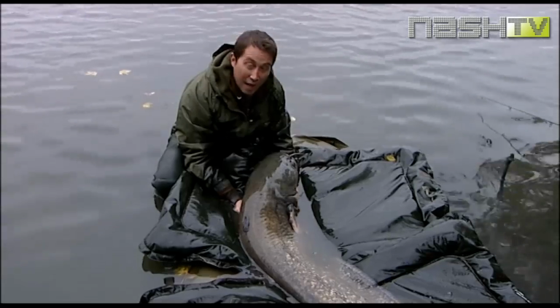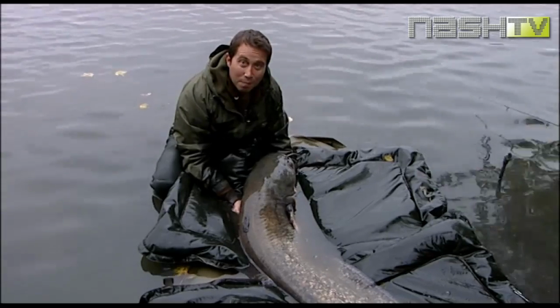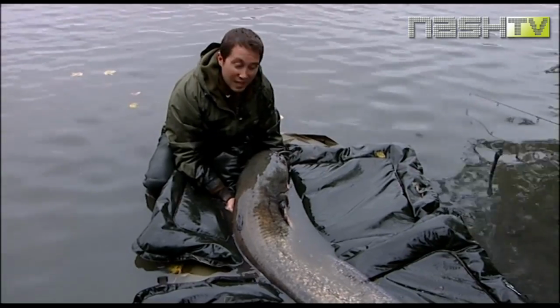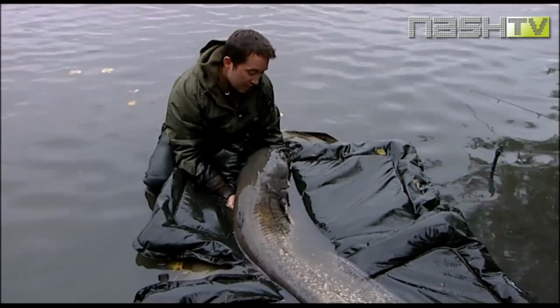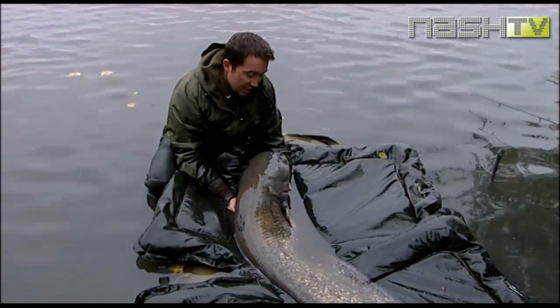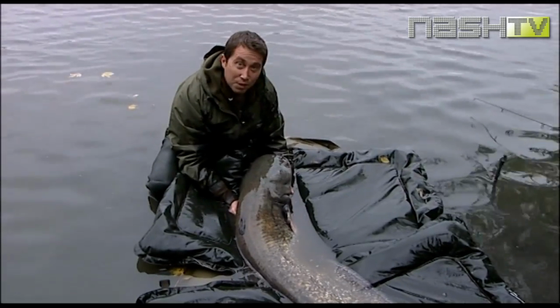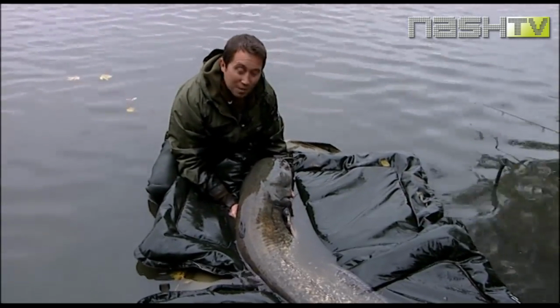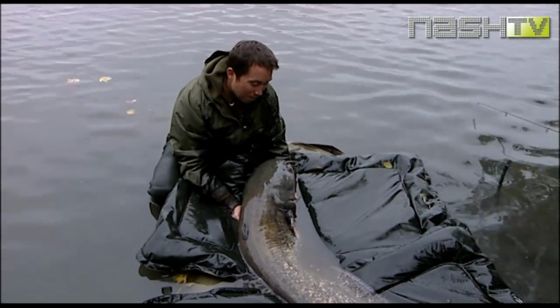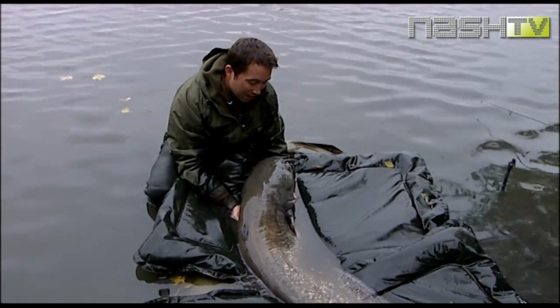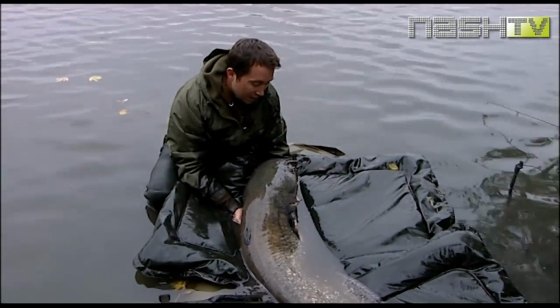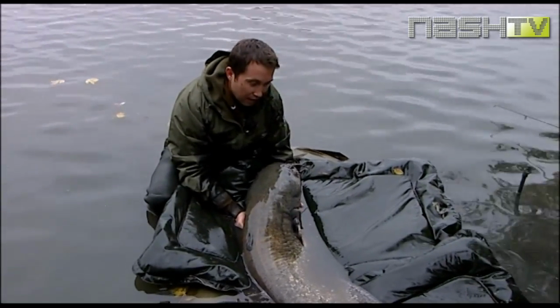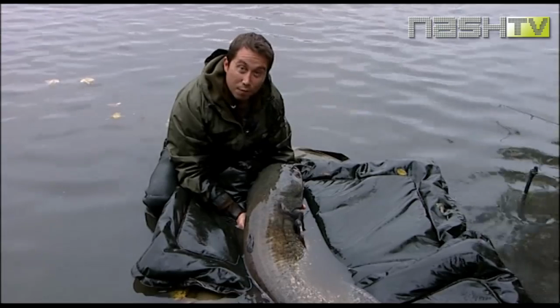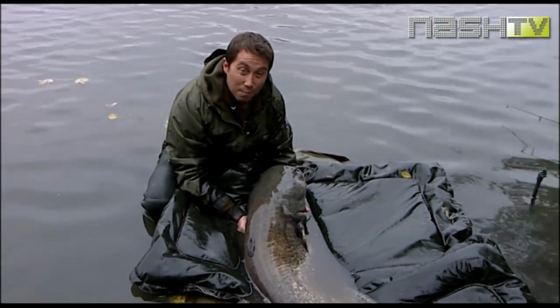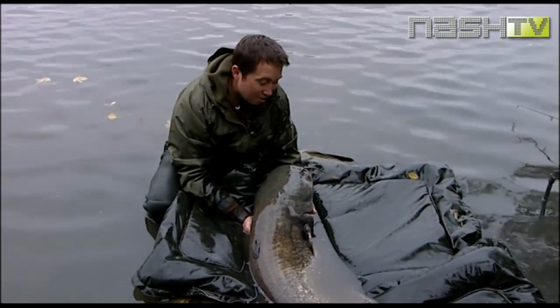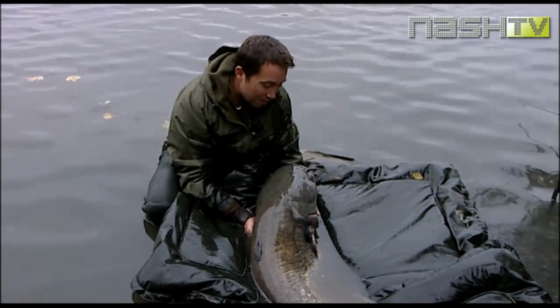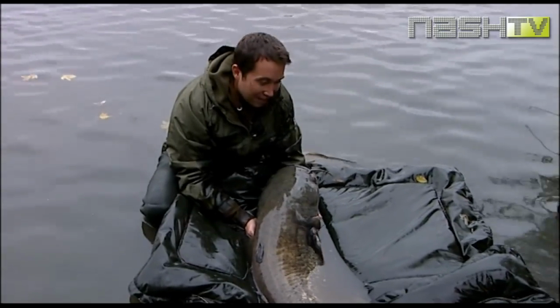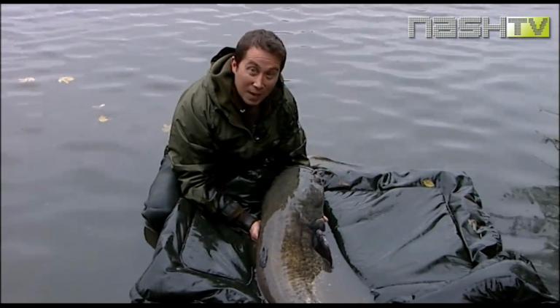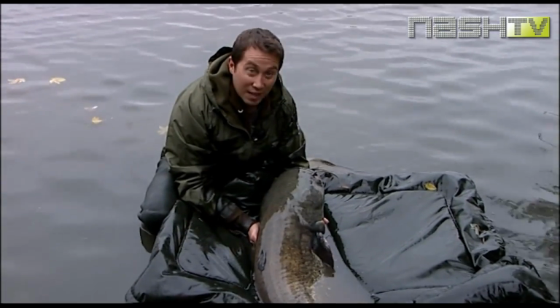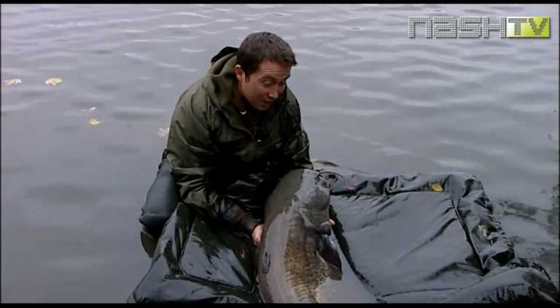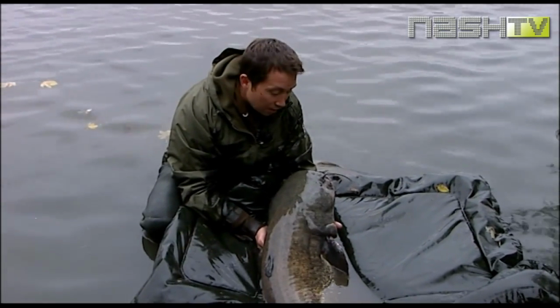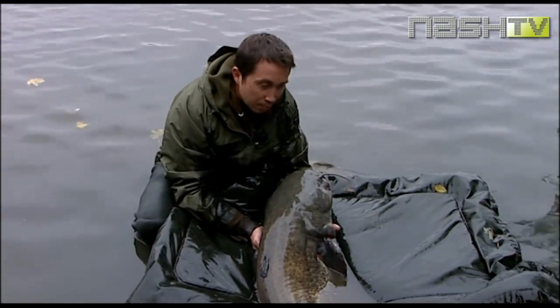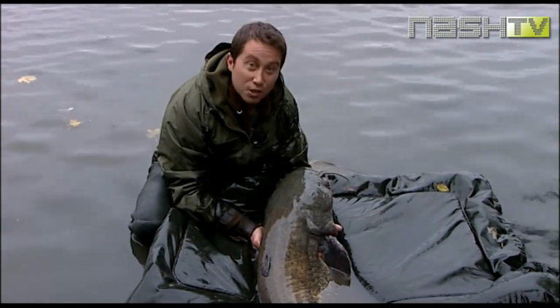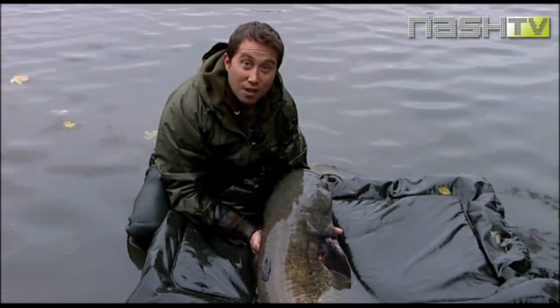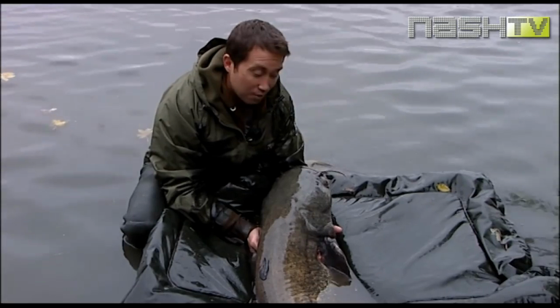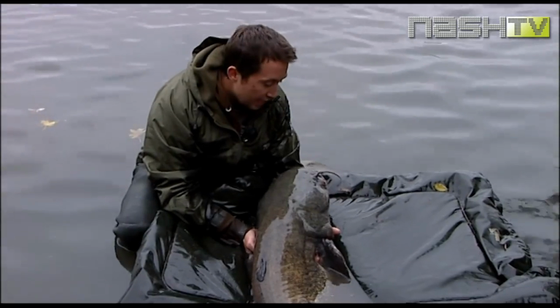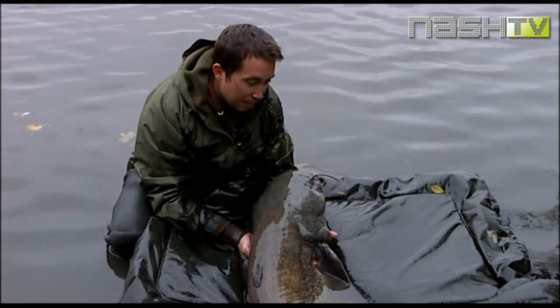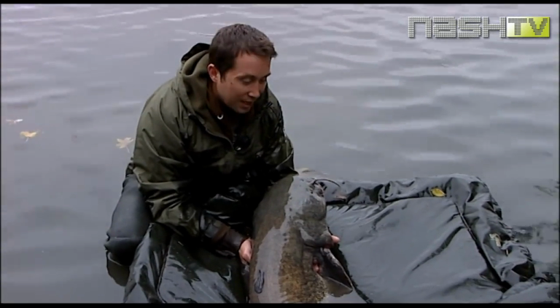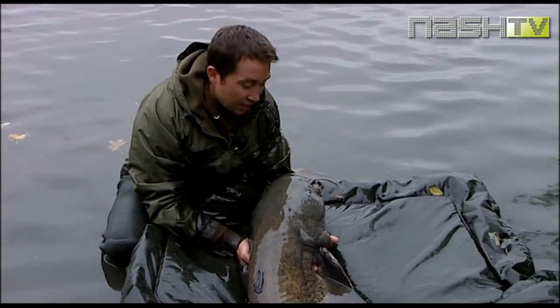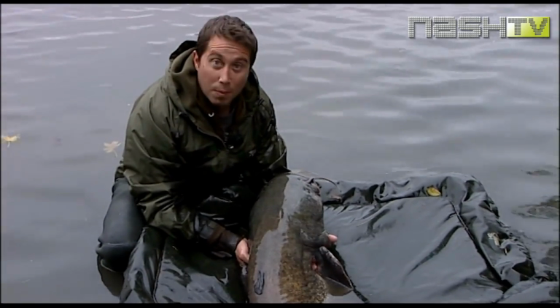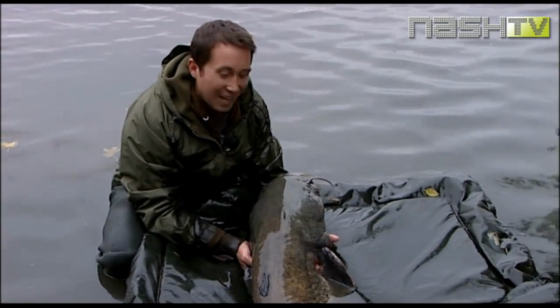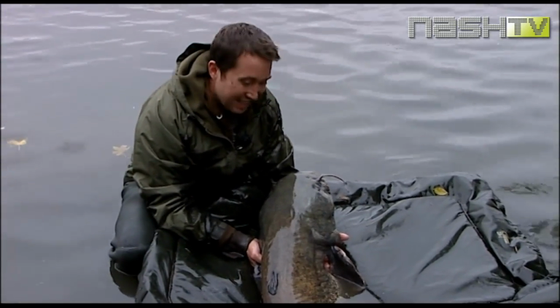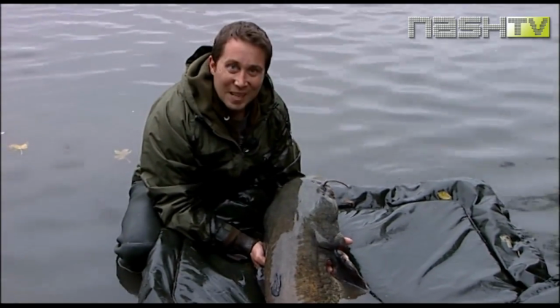Mack 1 boilie, 10ml scopex squid popup, 45-minute scrap. It's my biggest ever catfish. I don't really know what I'm doing — I'm just trying to look after it and get him back quickly. I'm blown away, magic.